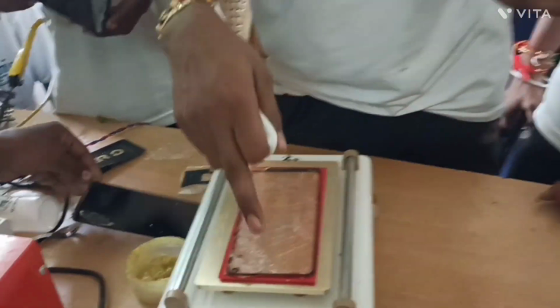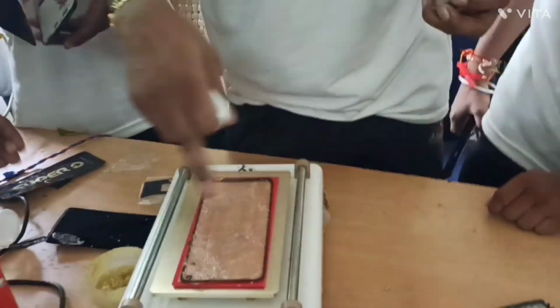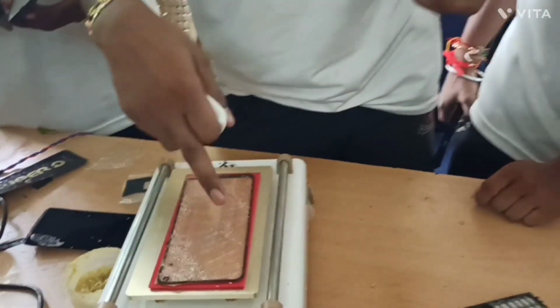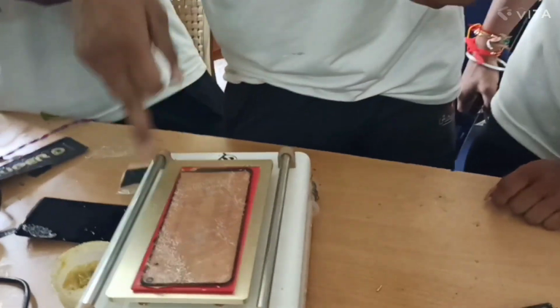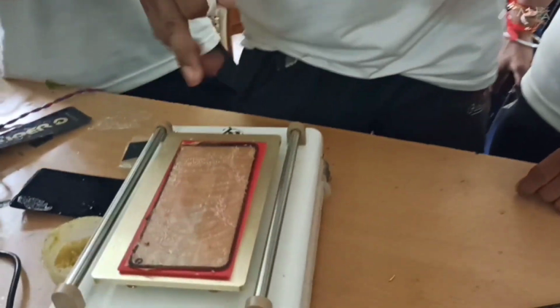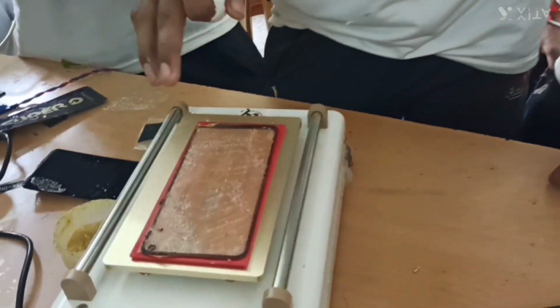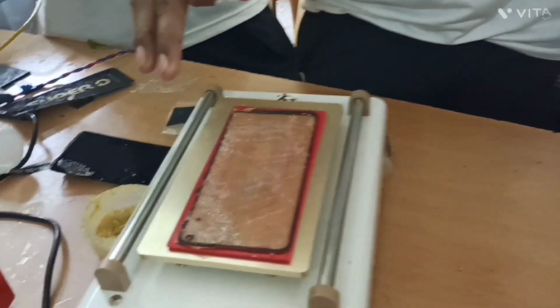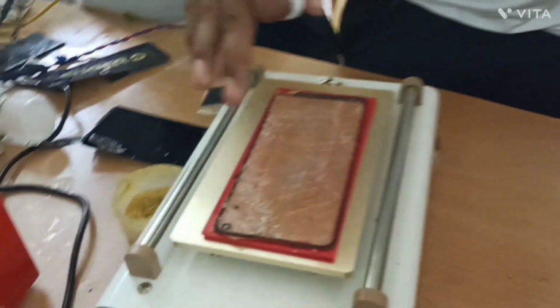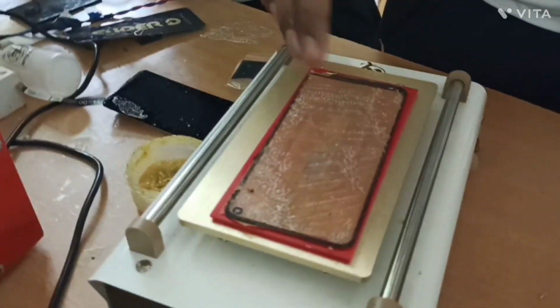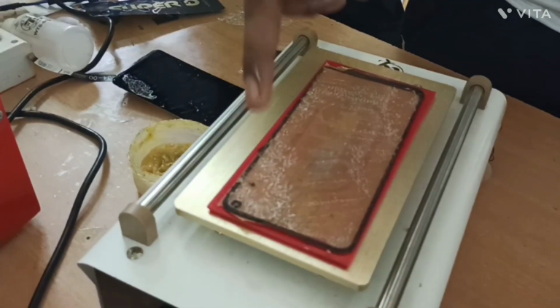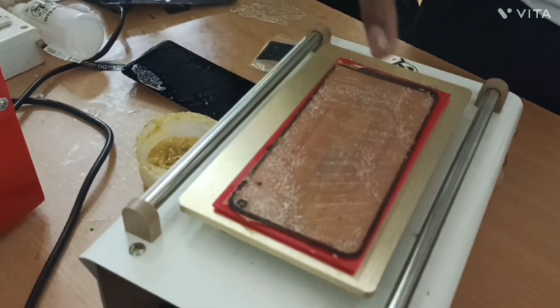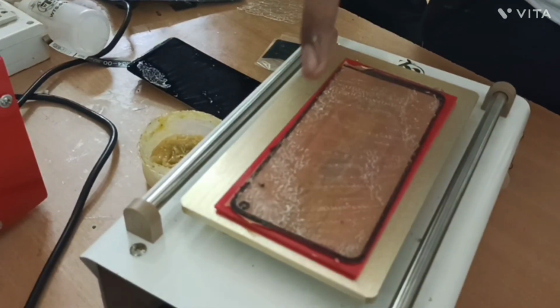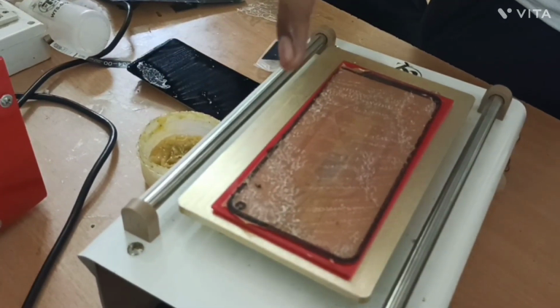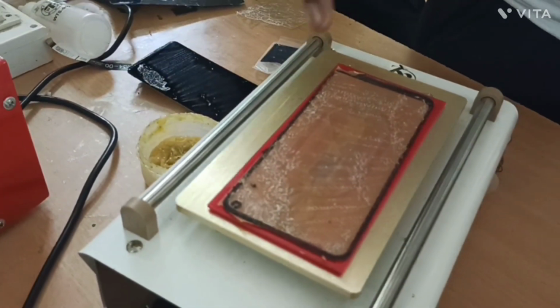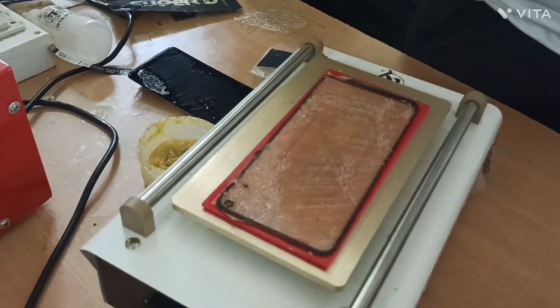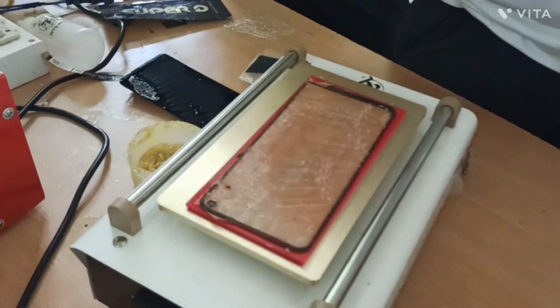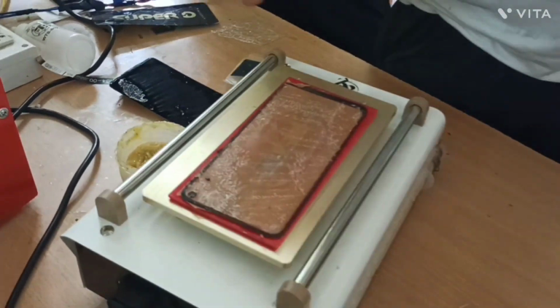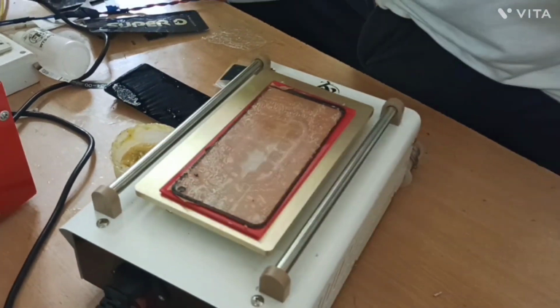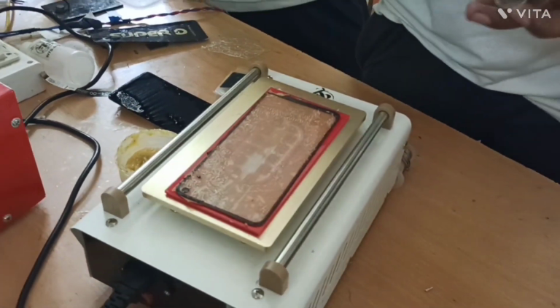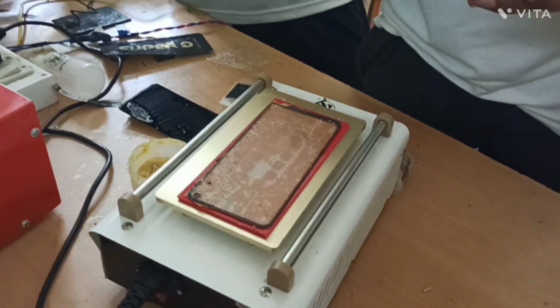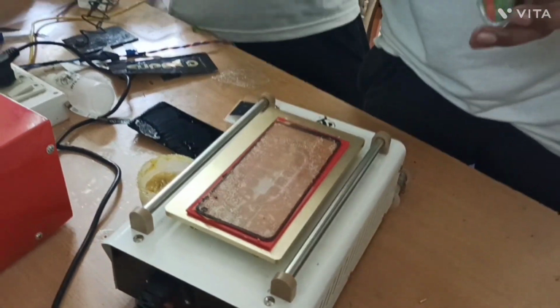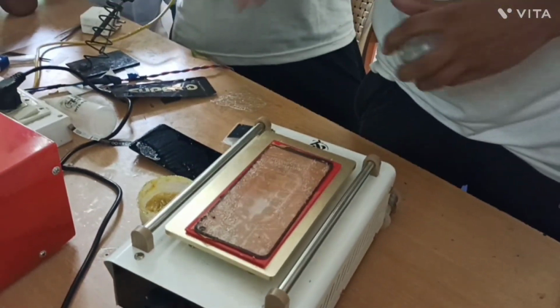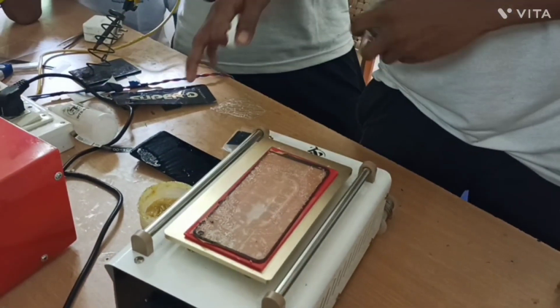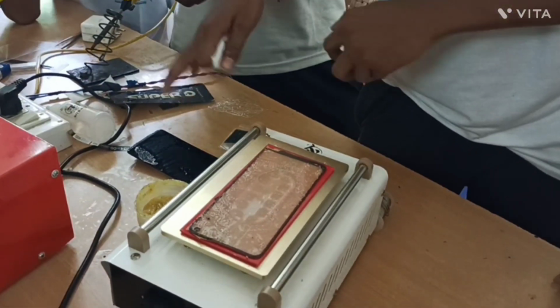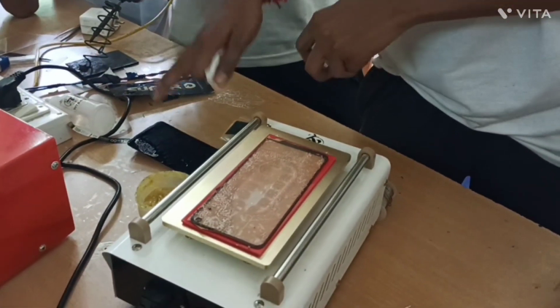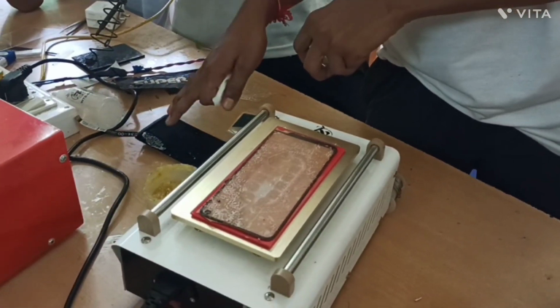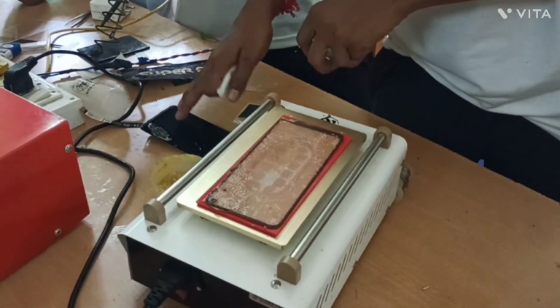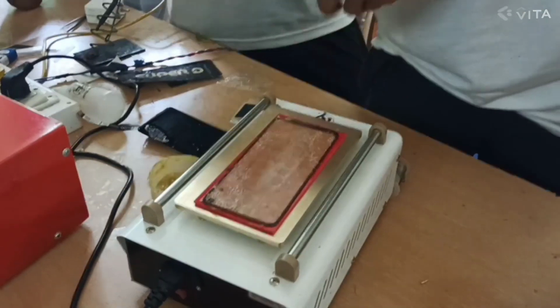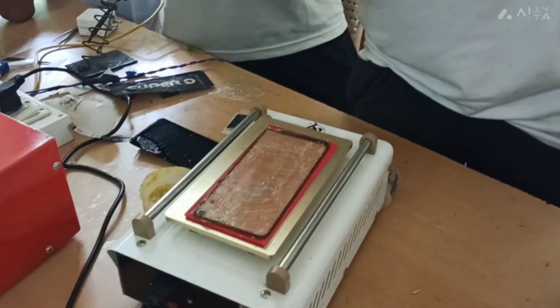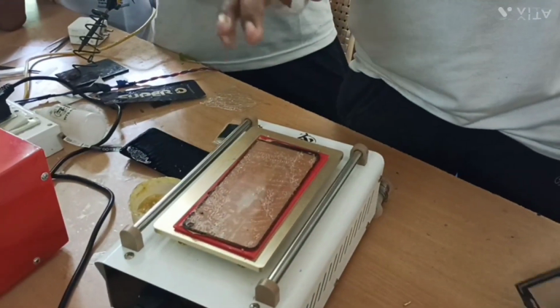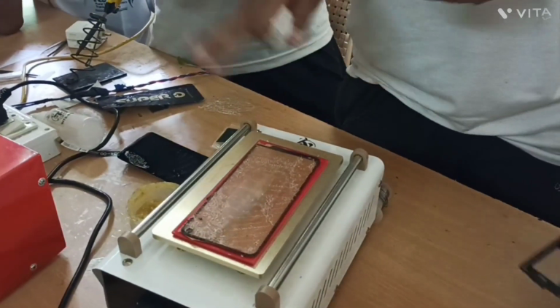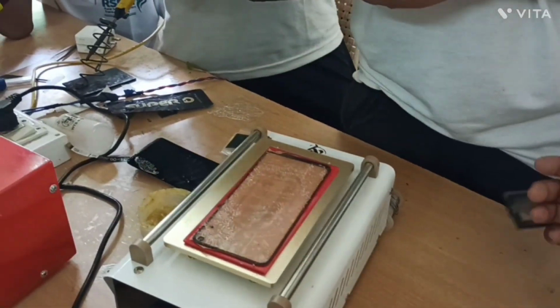Let's reduce this off and send the cheese out. Then we will shoot the new touch here.